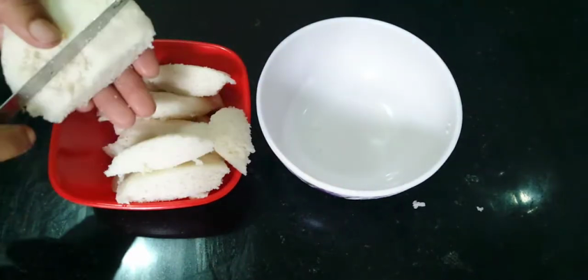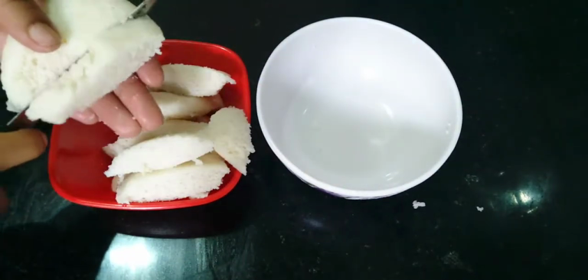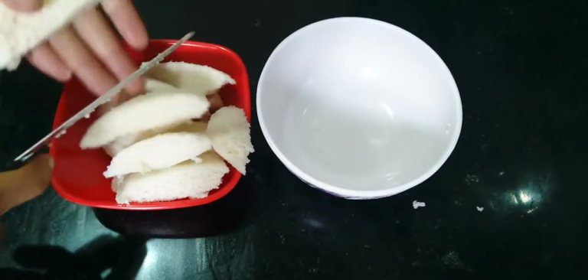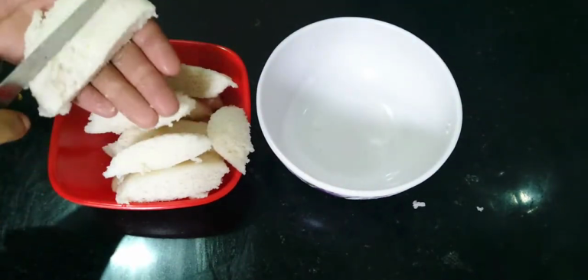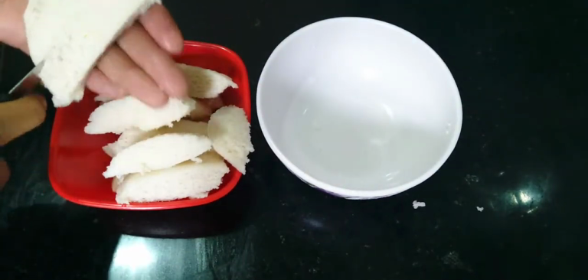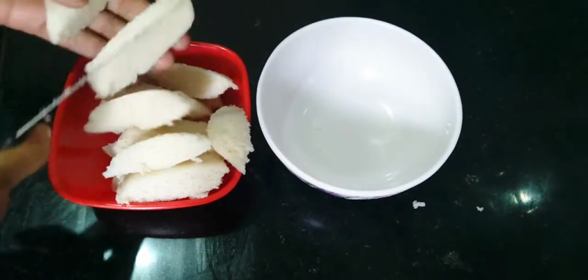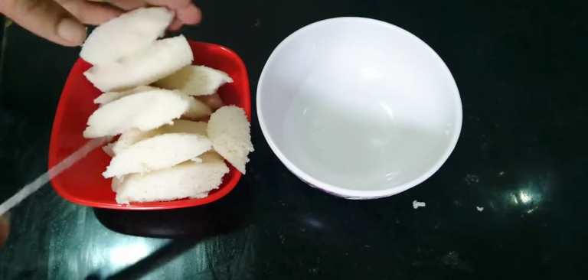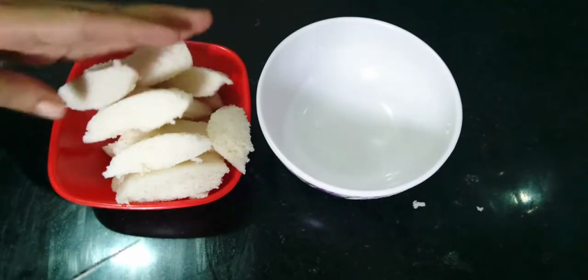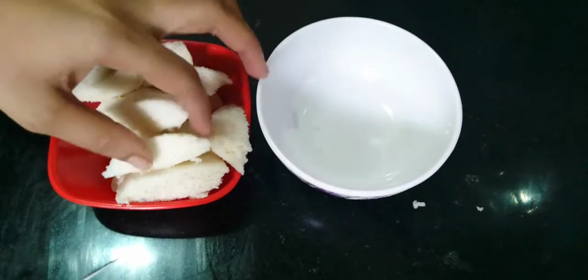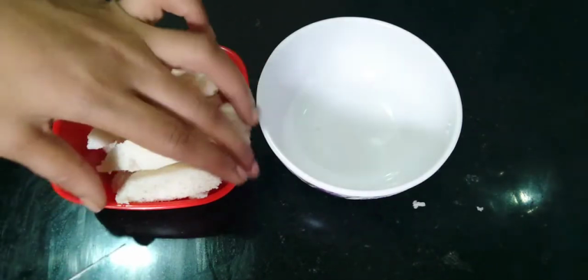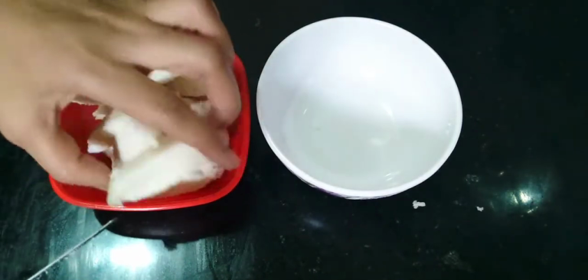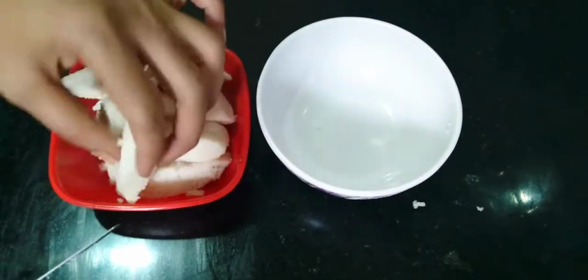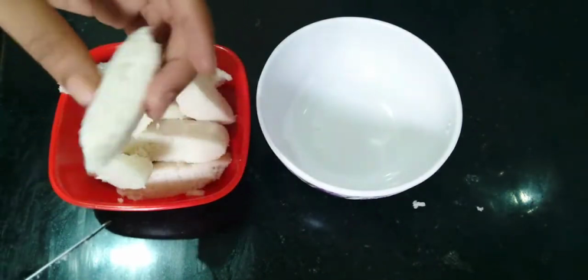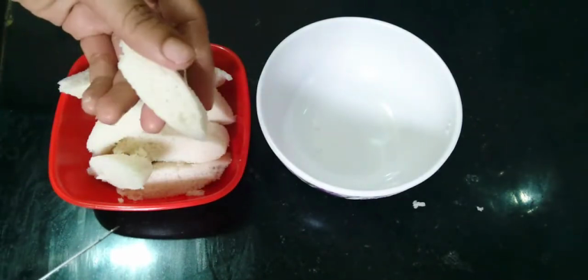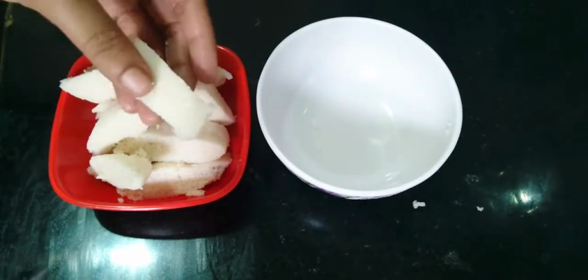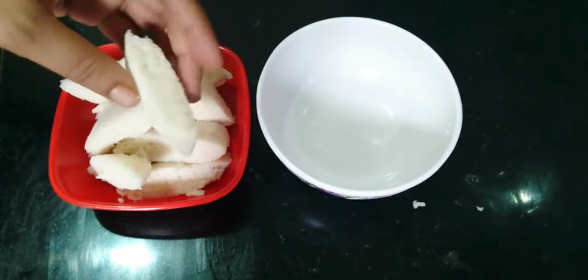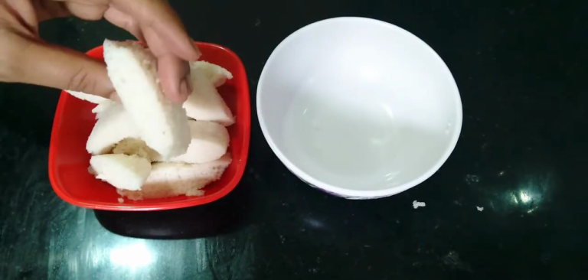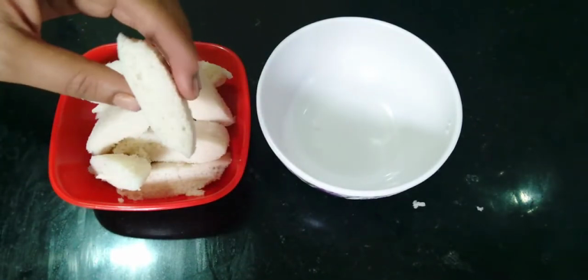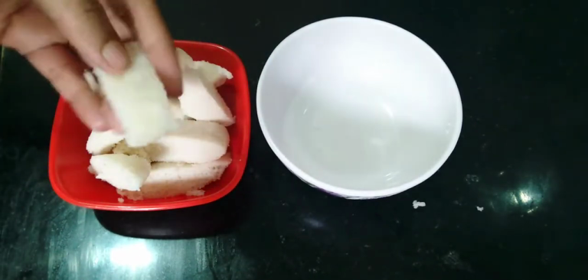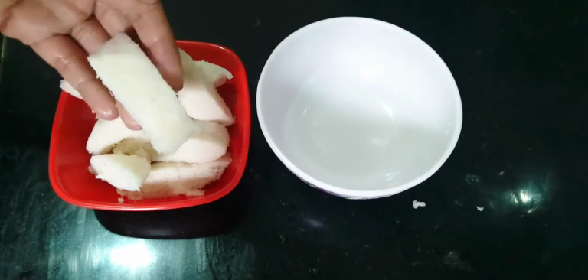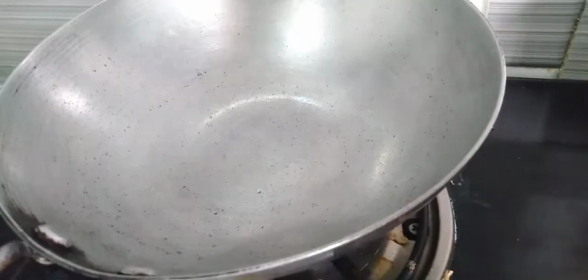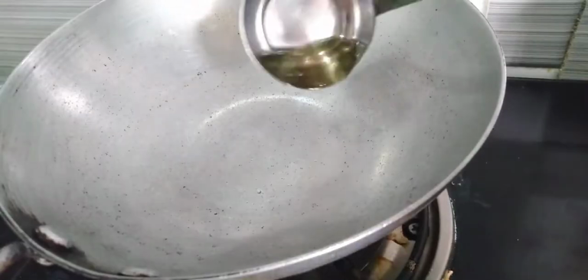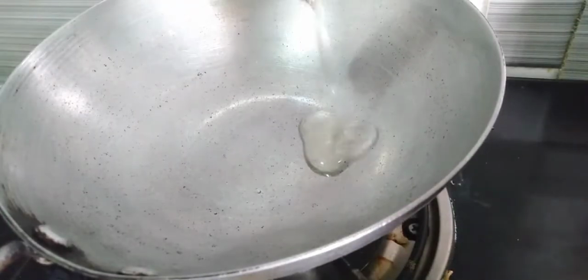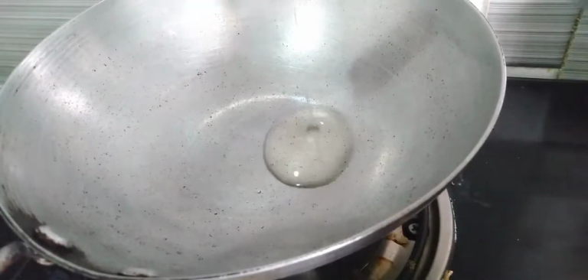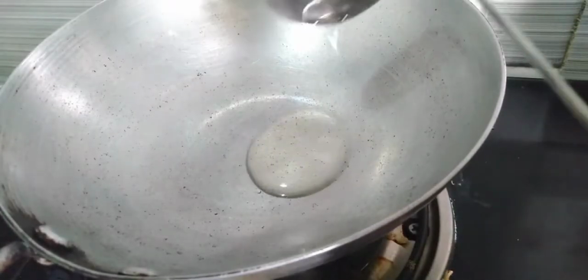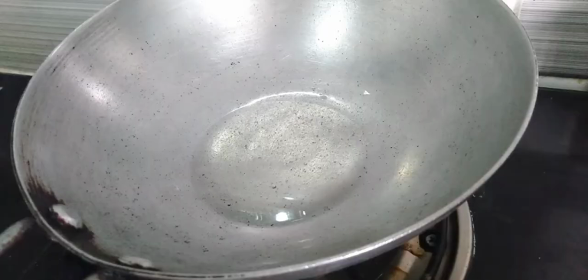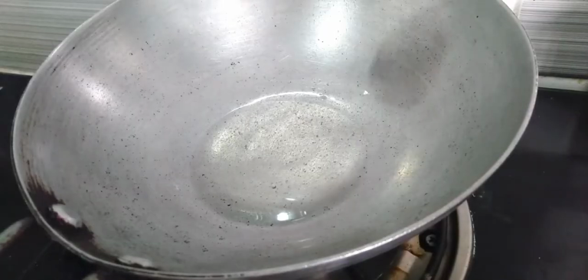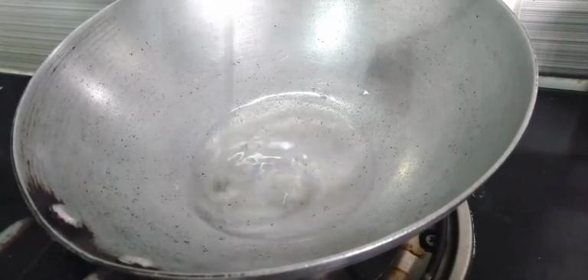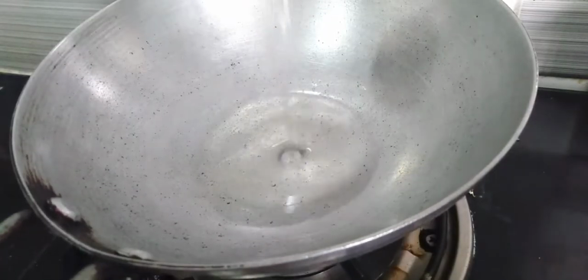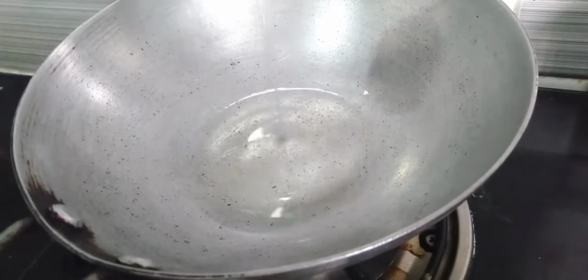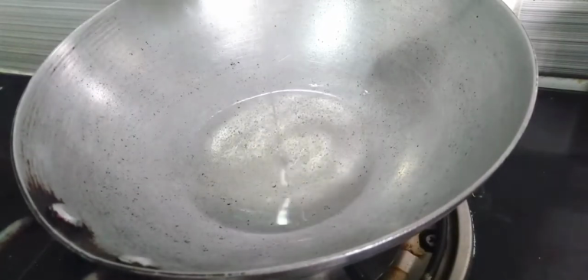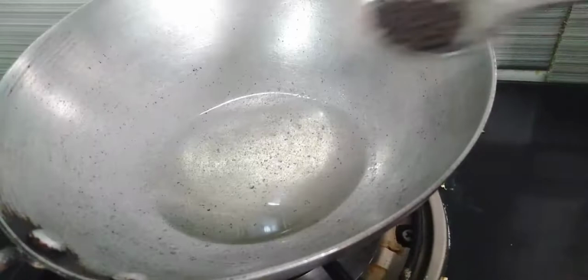Cut the fries to the side, 2-3 spoons to the side. Mix it.